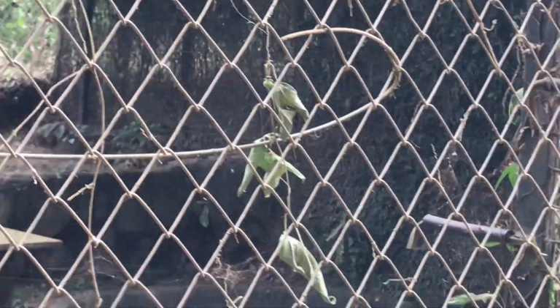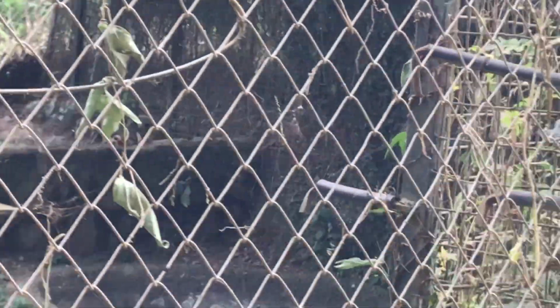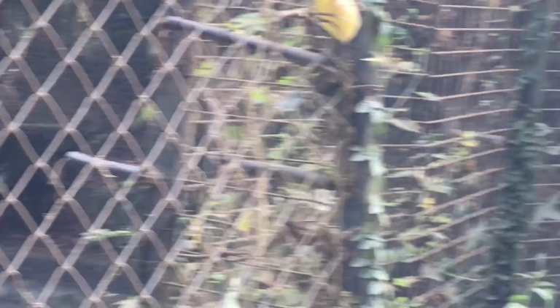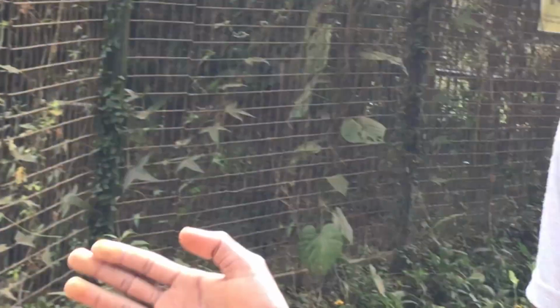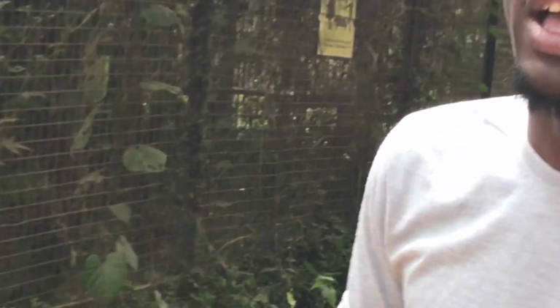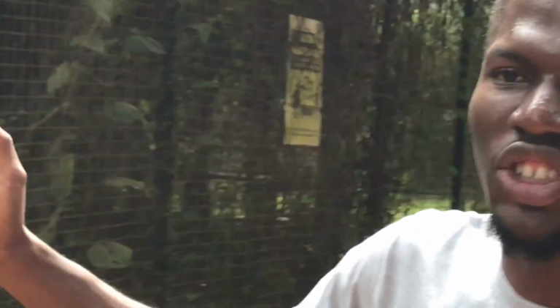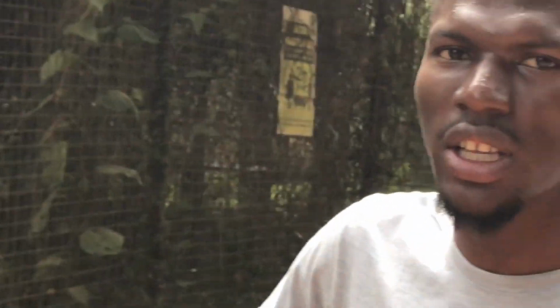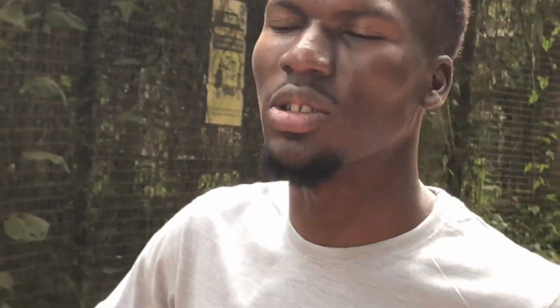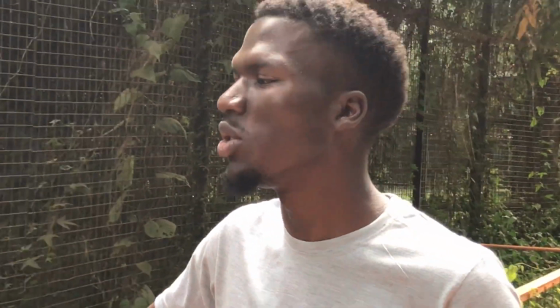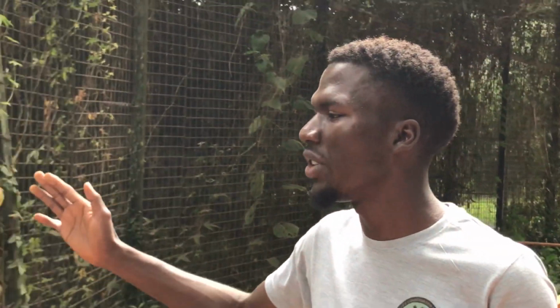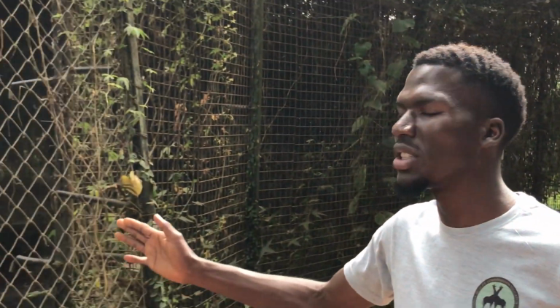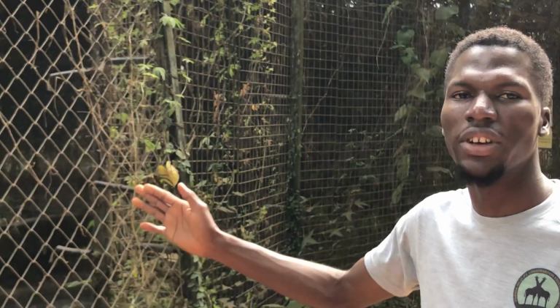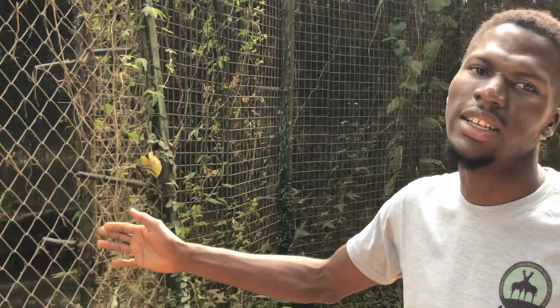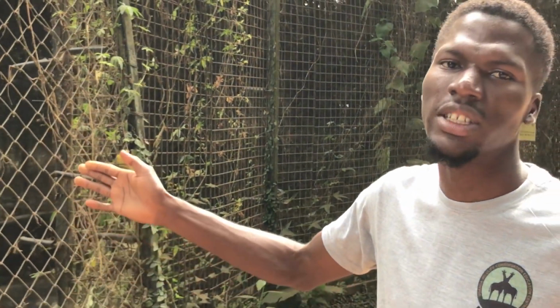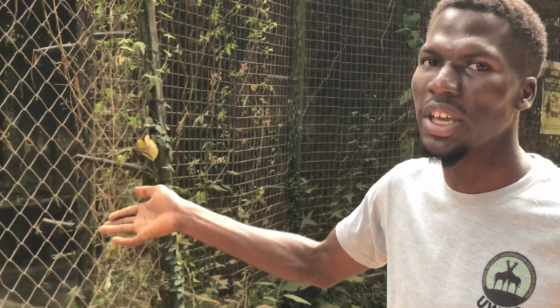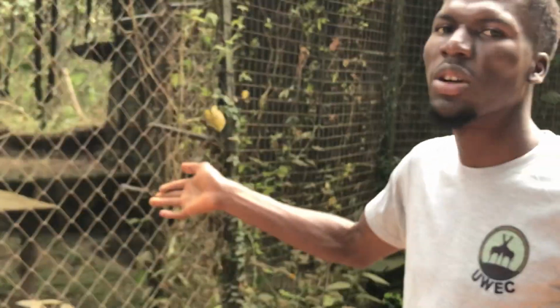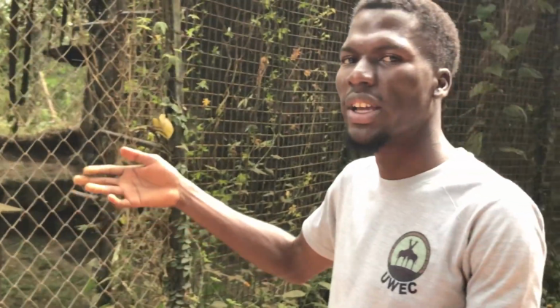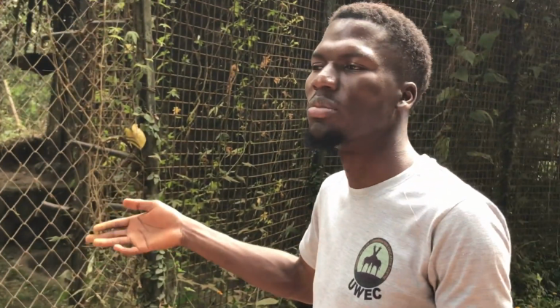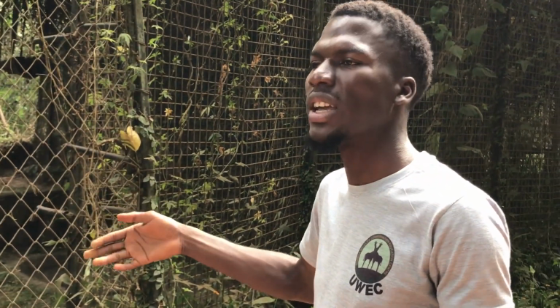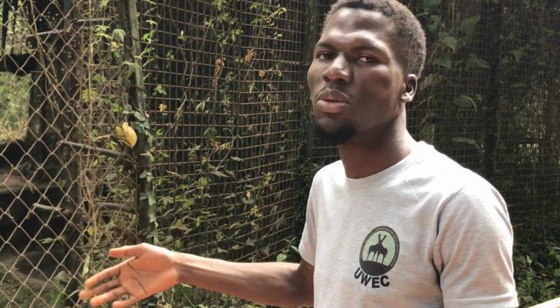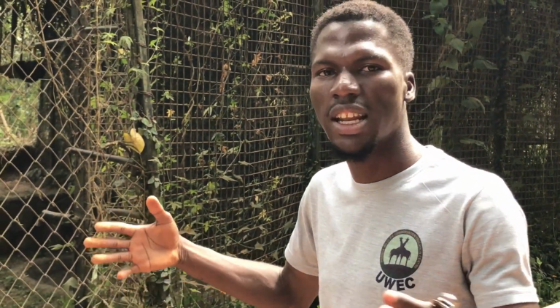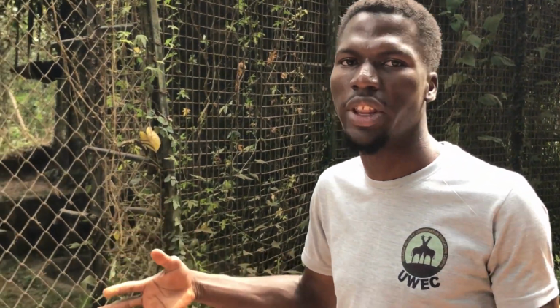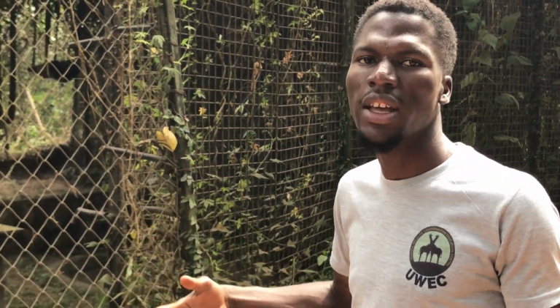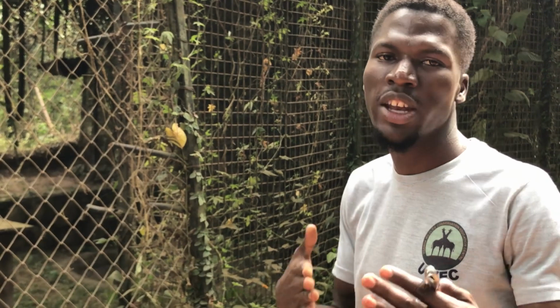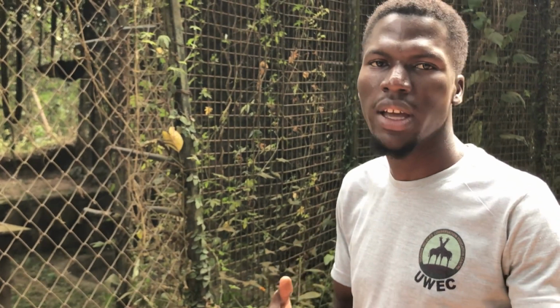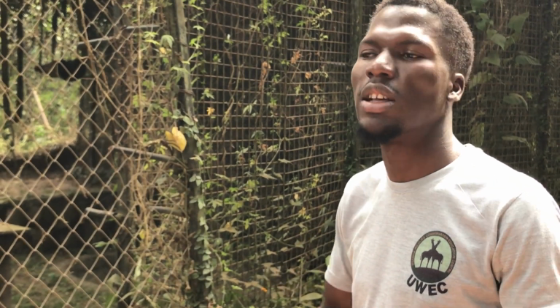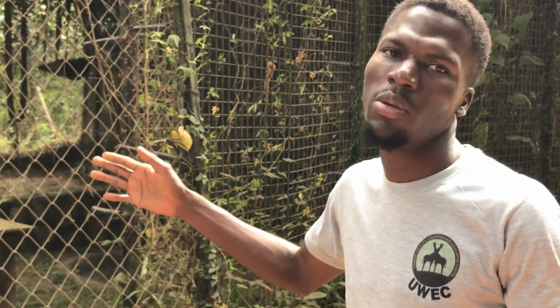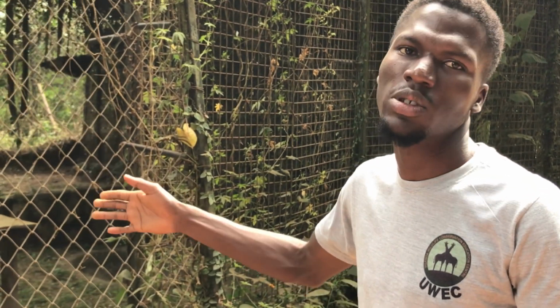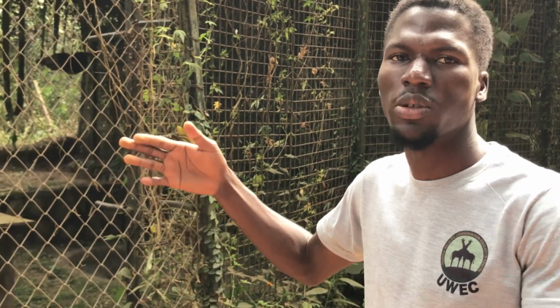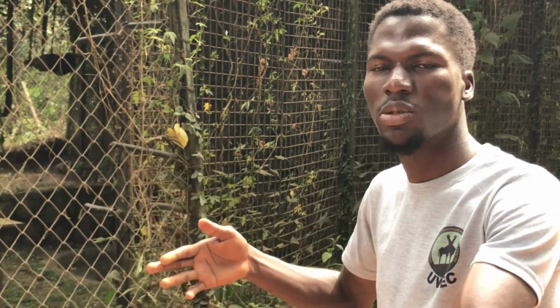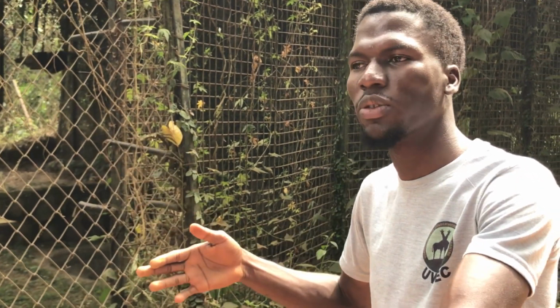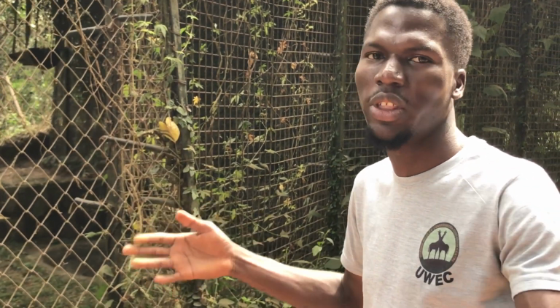Here at UWEC, we normally feed them chicks every day at around 6 PM, which is enough for them. The money you pay is what we normally use to get food for them.